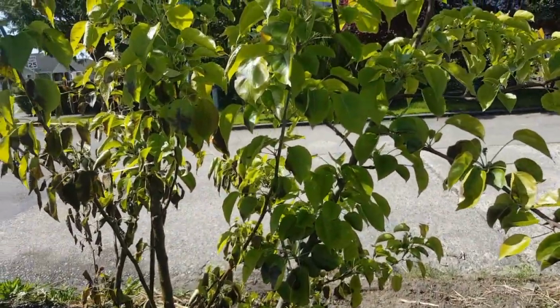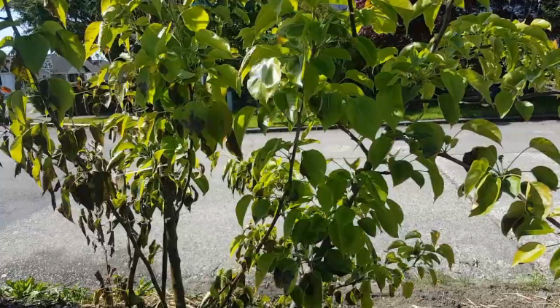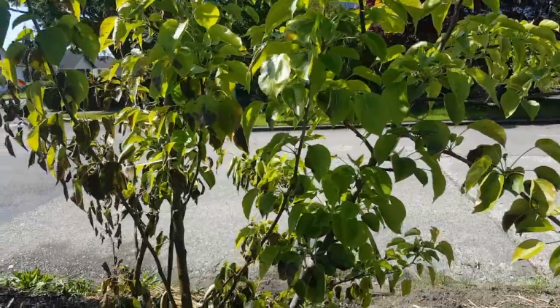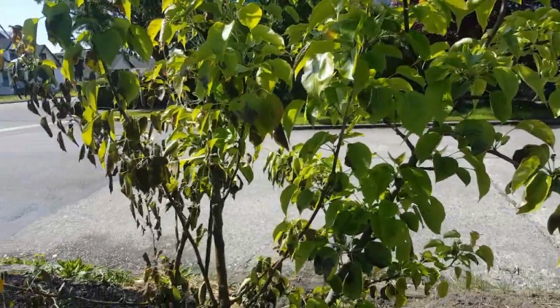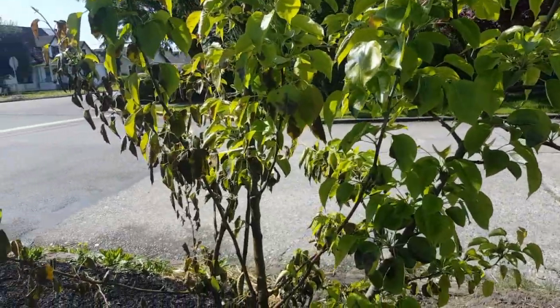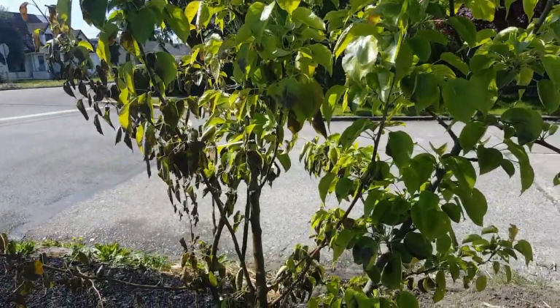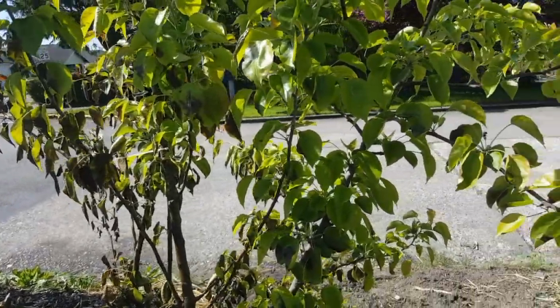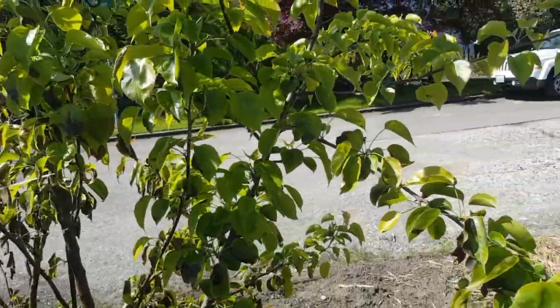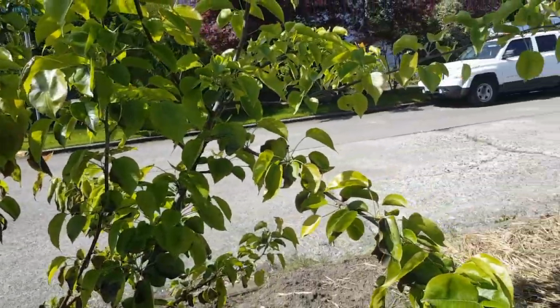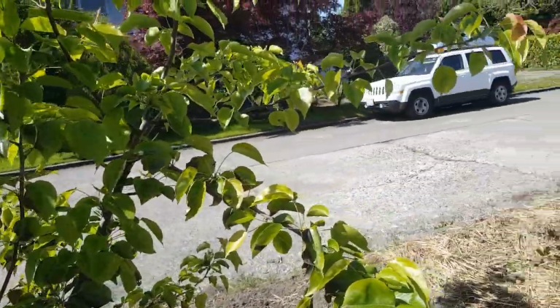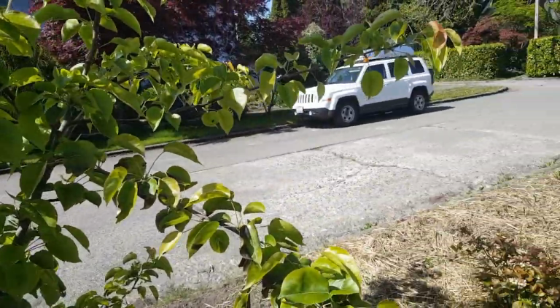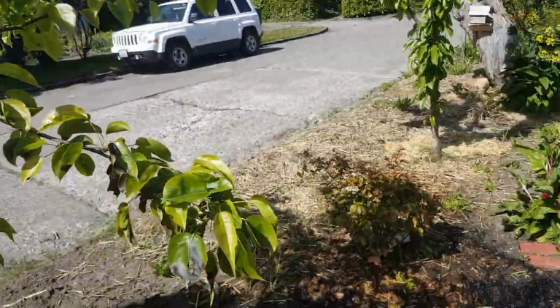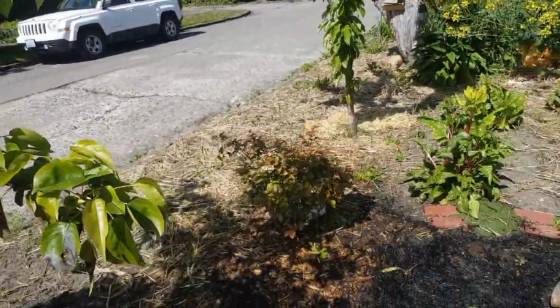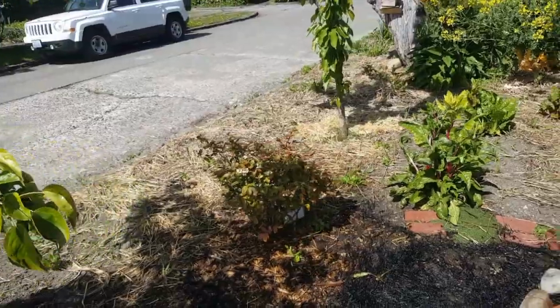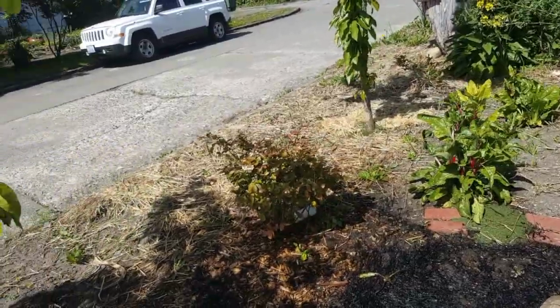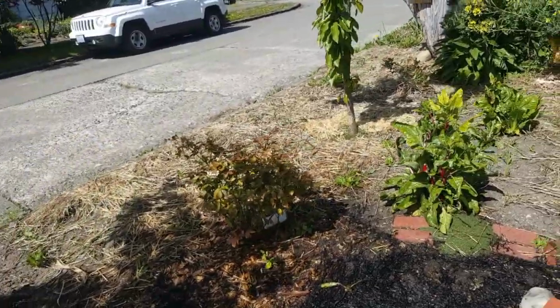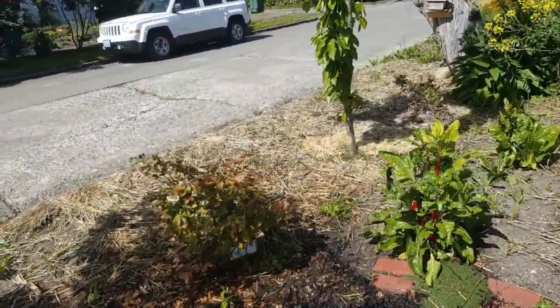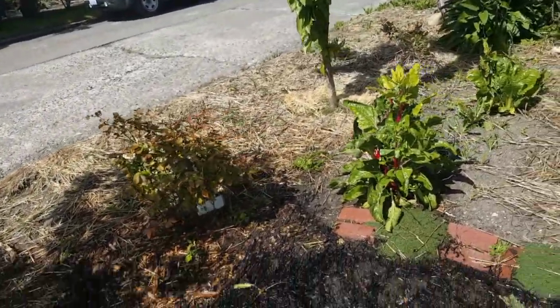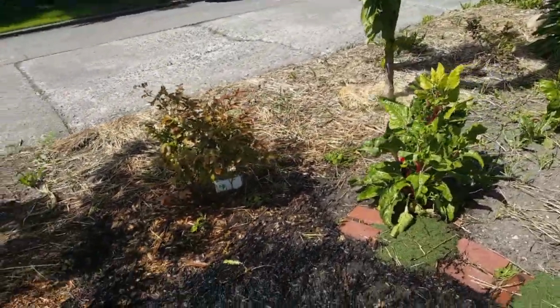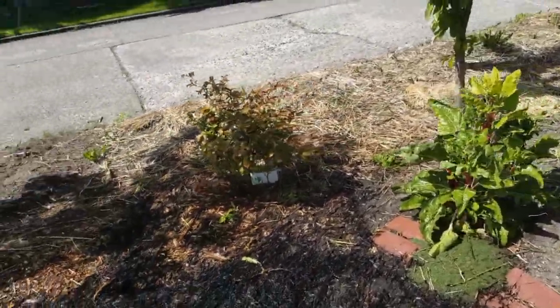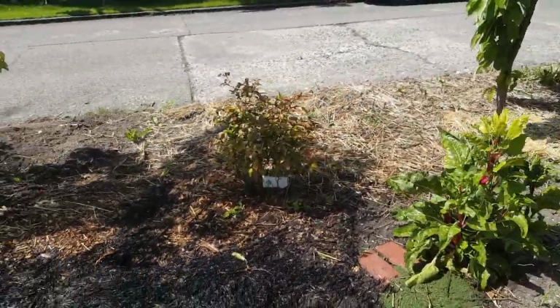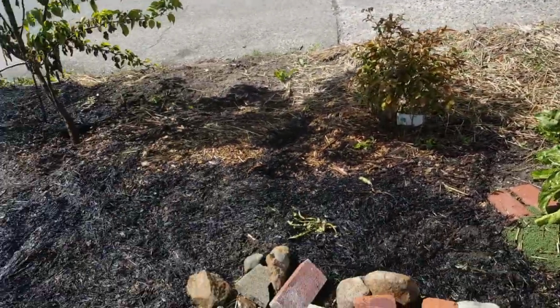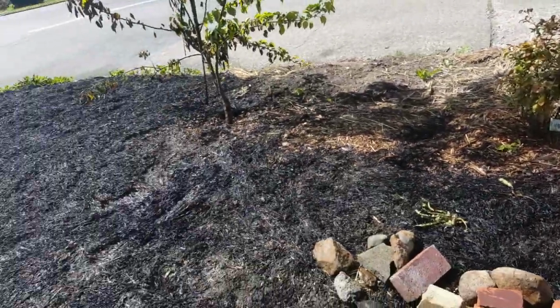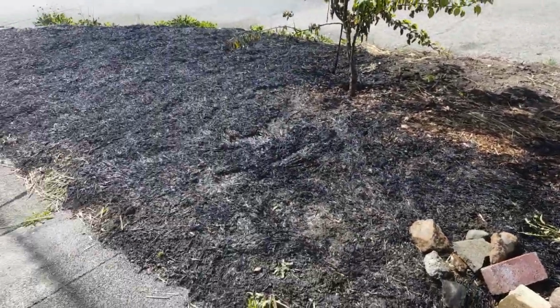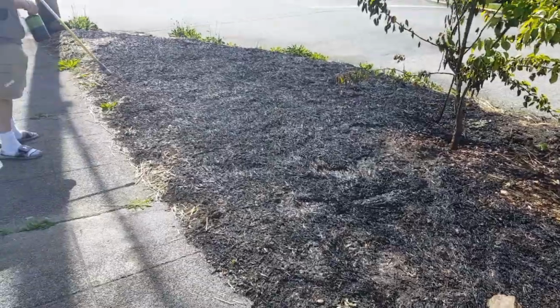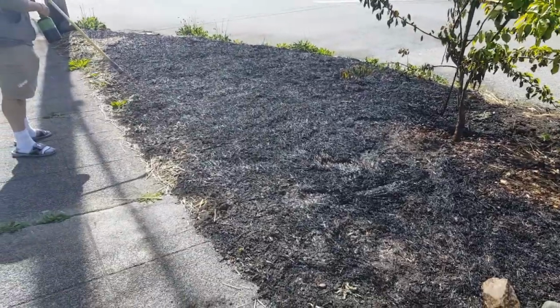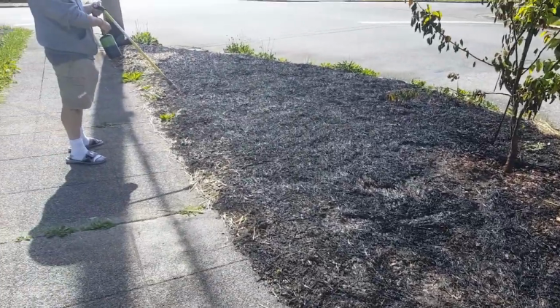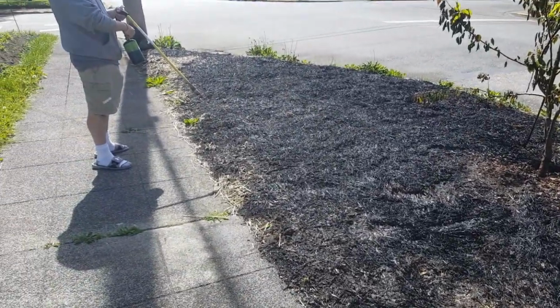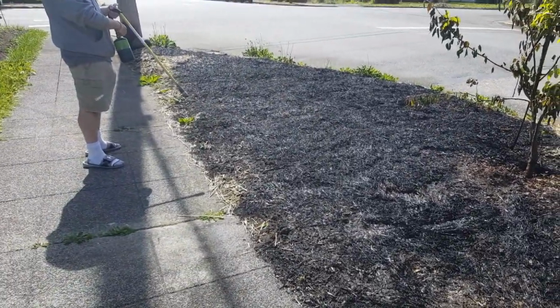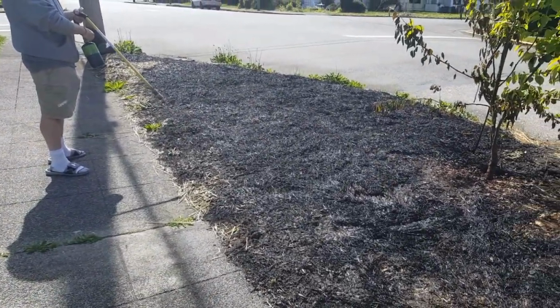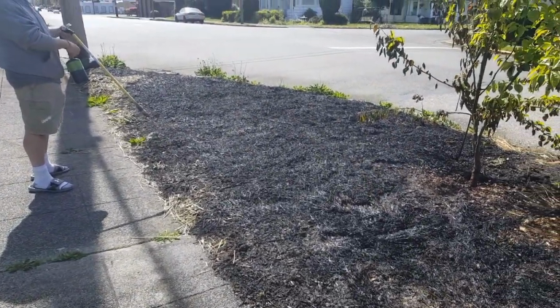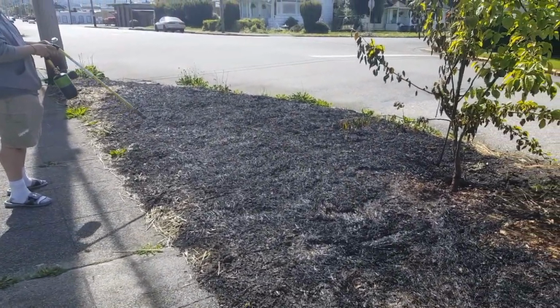It's probably half of our asian pear tree. I don't think I got the blueberry though — I caught it just as it was encroaching on the blueberry. Good thing nothing else was planted here.